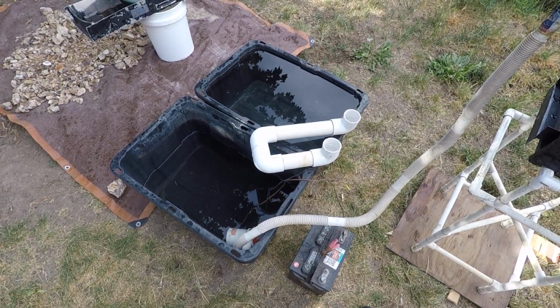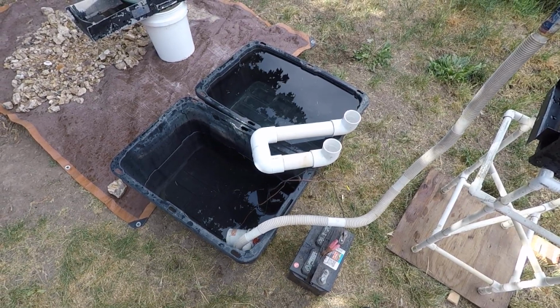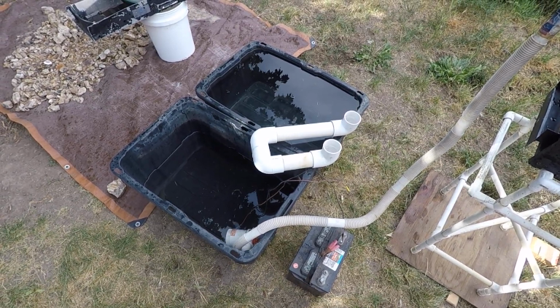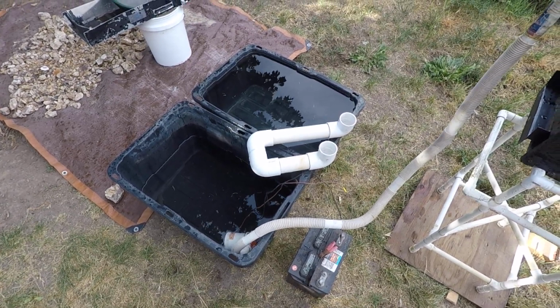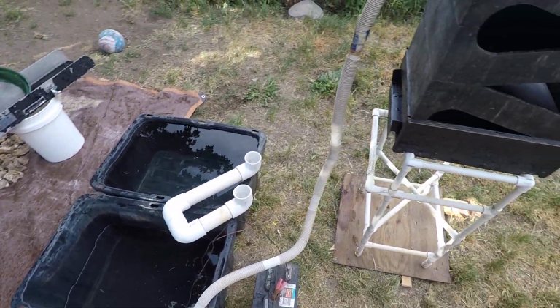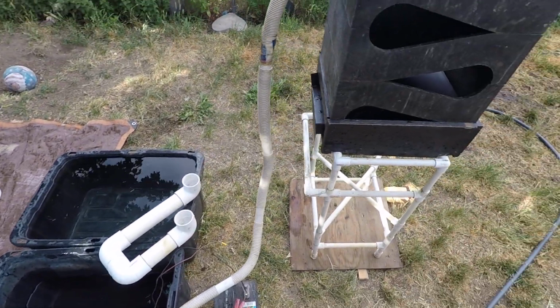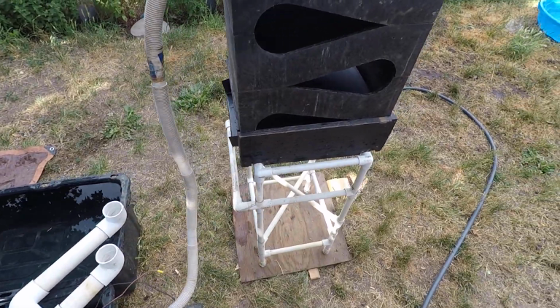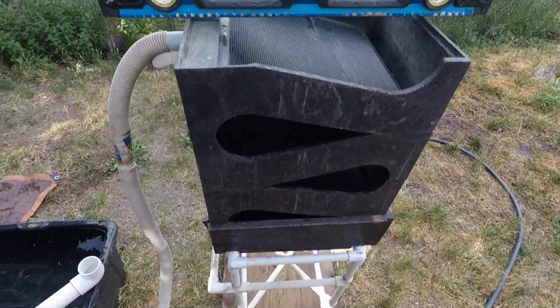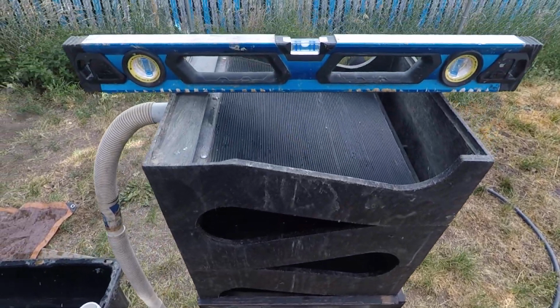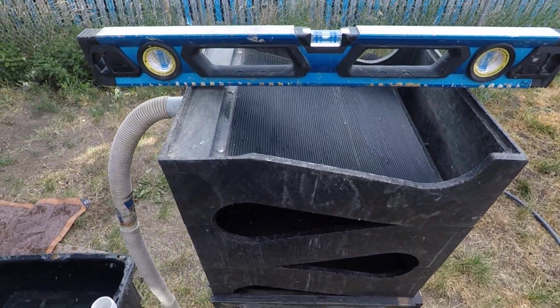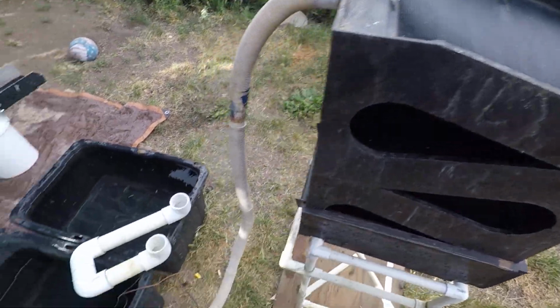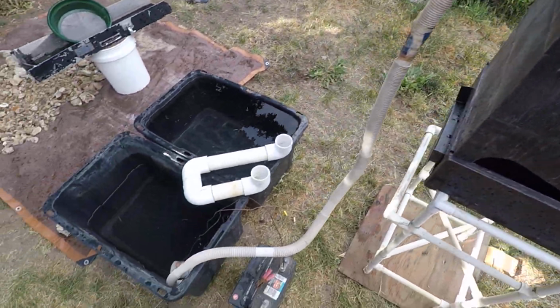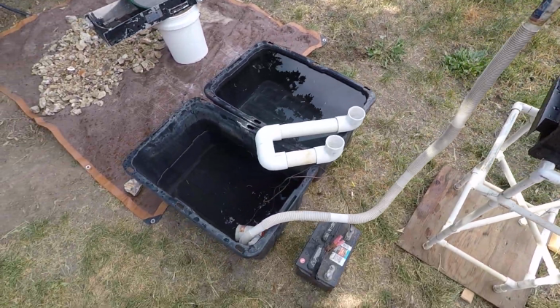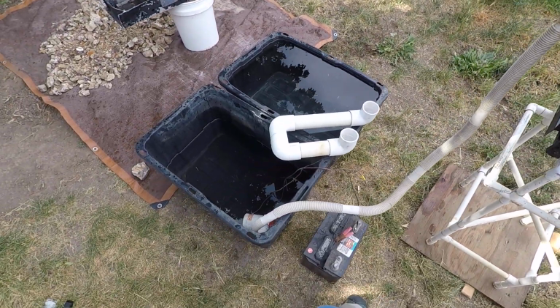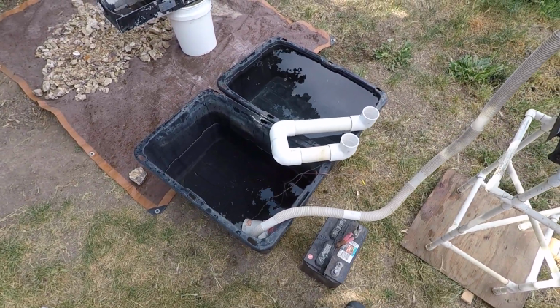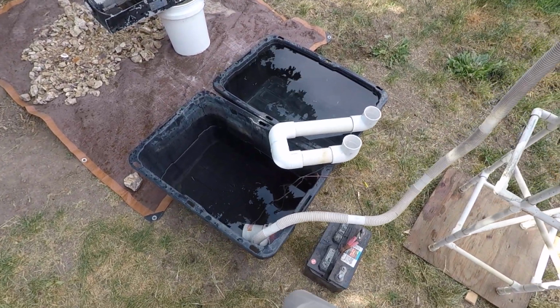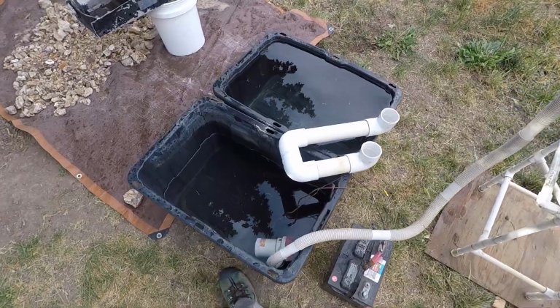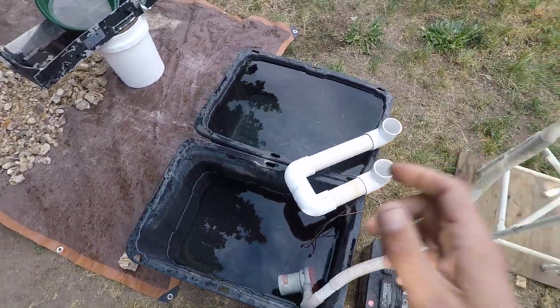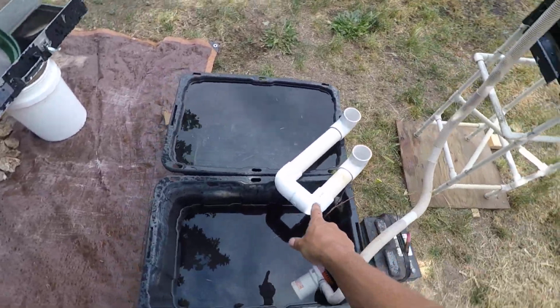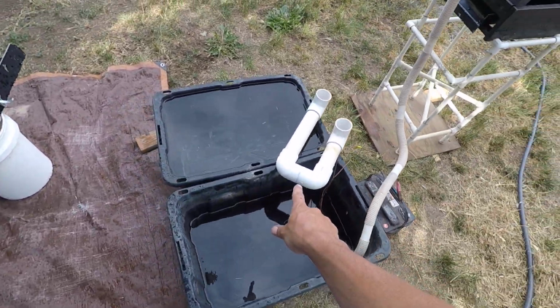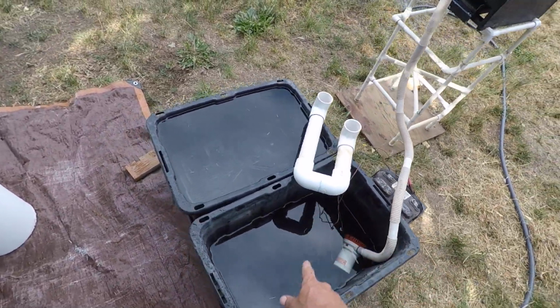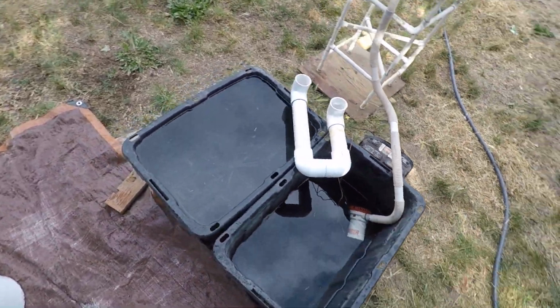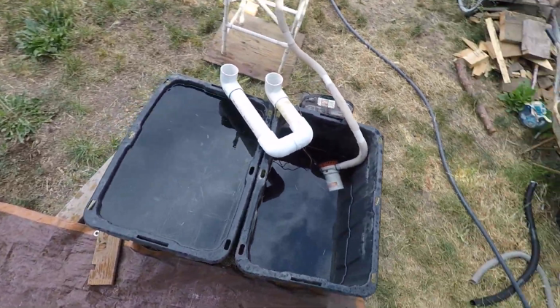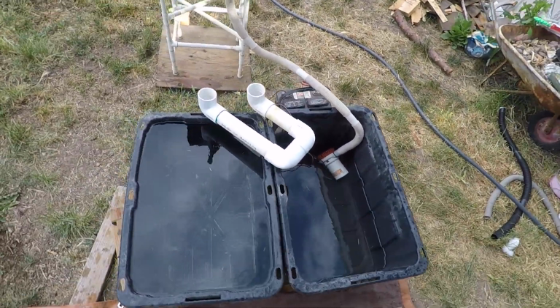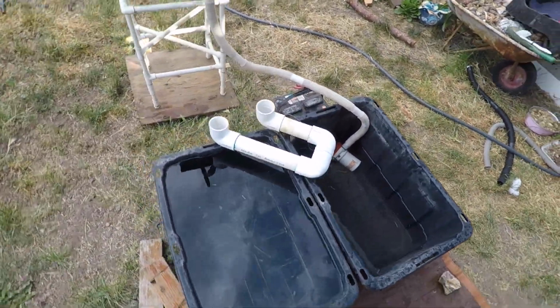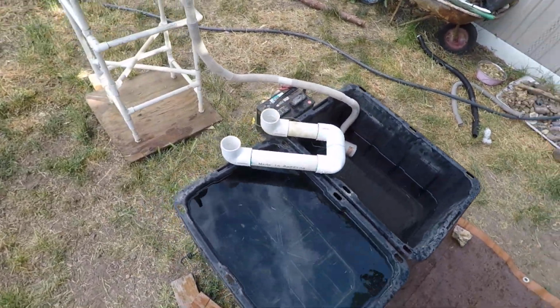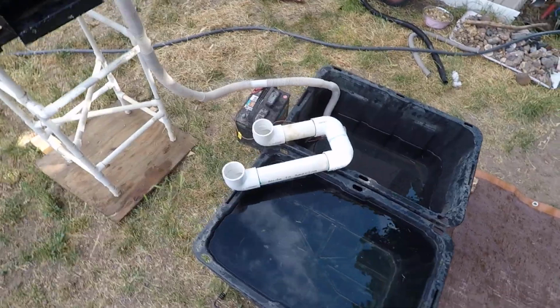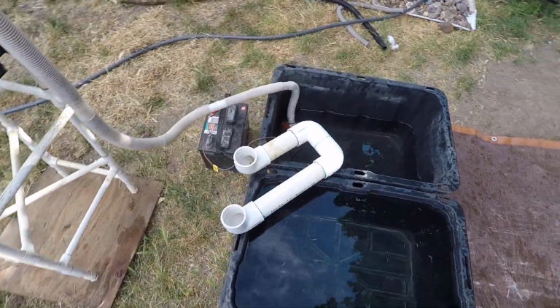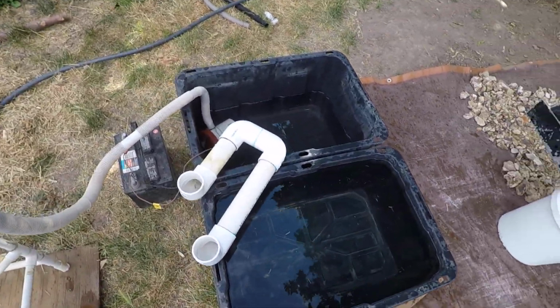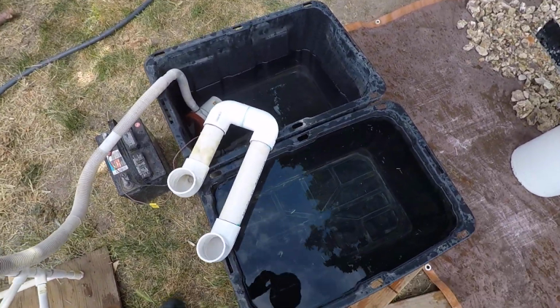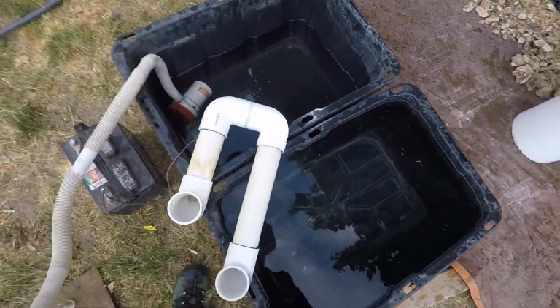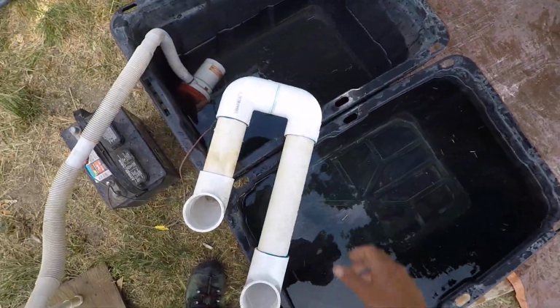Hey YouTube. So I'm sitting here setting up my gold cube system and I thought I would make a quick video about the siphon tube. This is a great little tool that a lot of you aren't using.